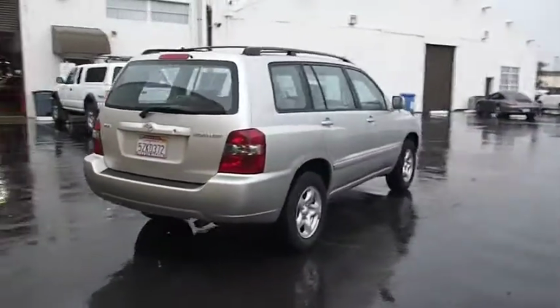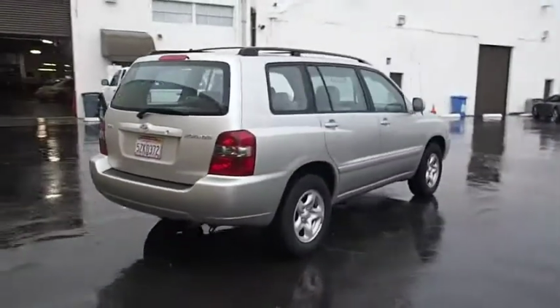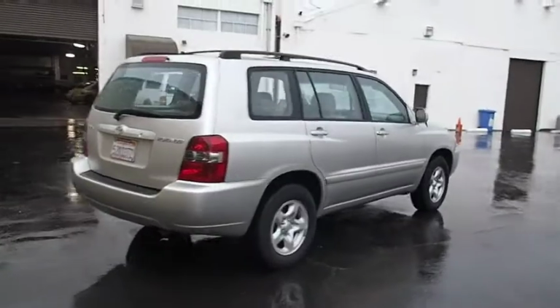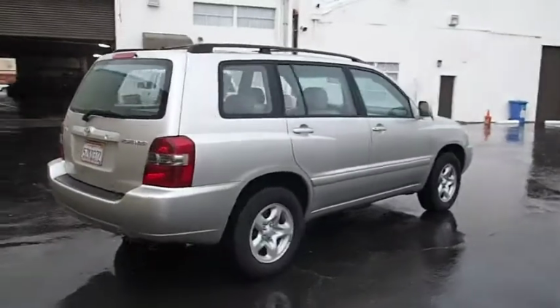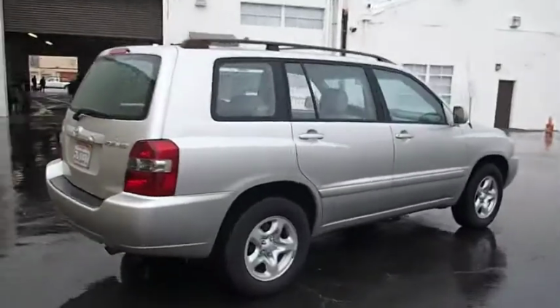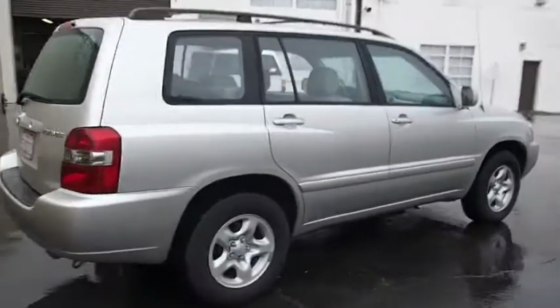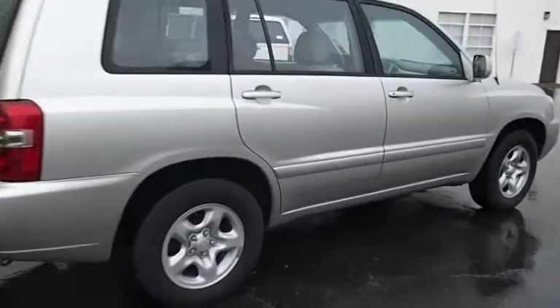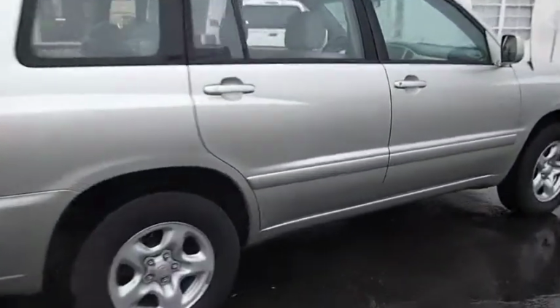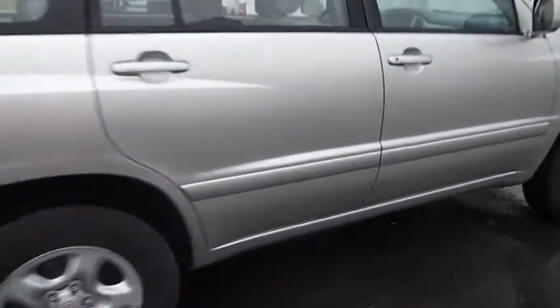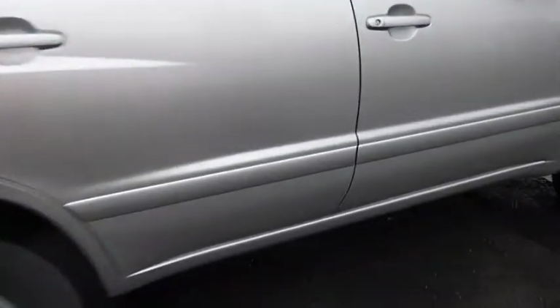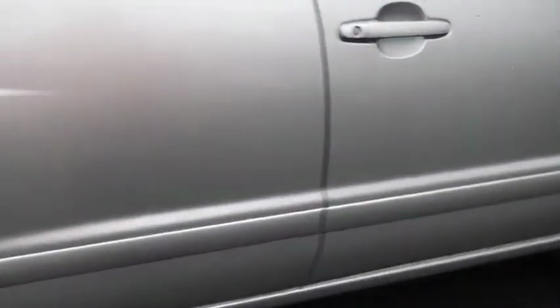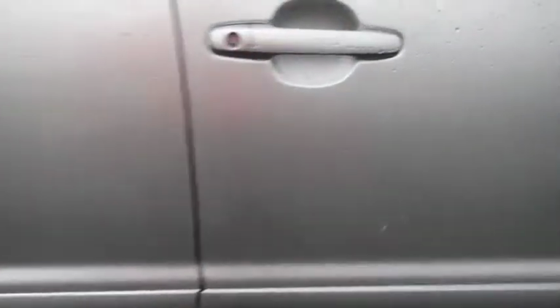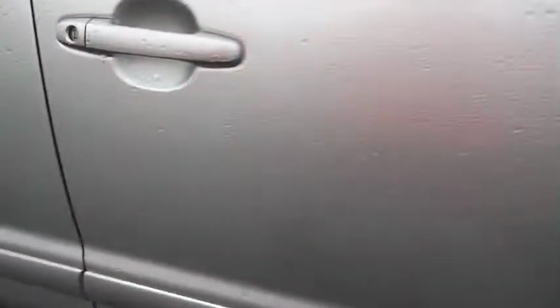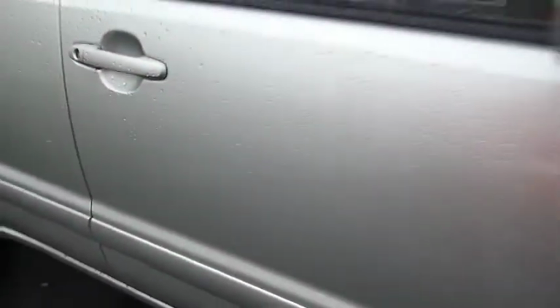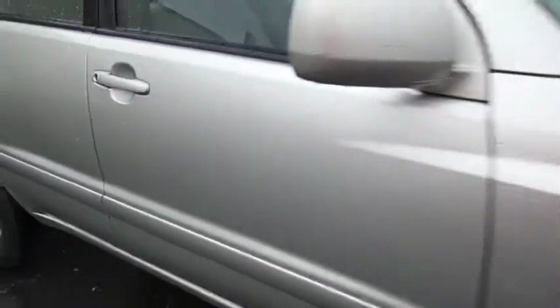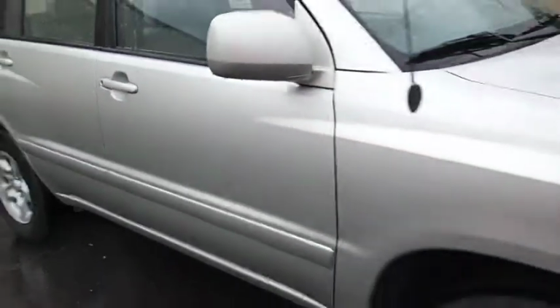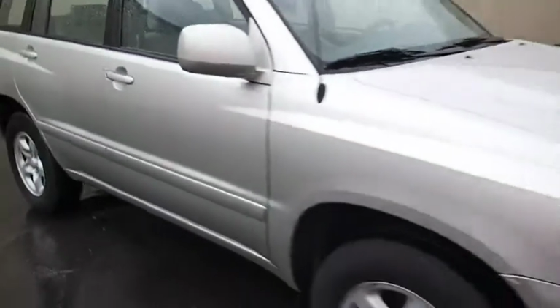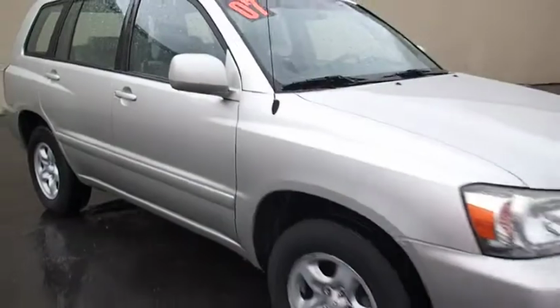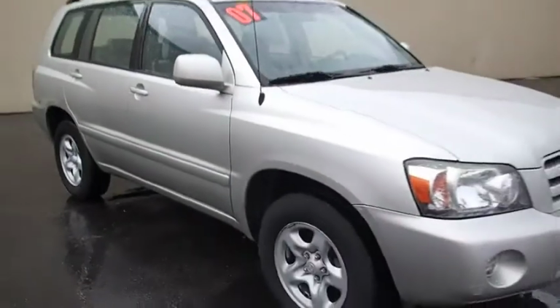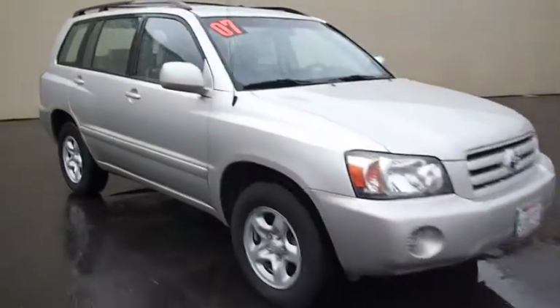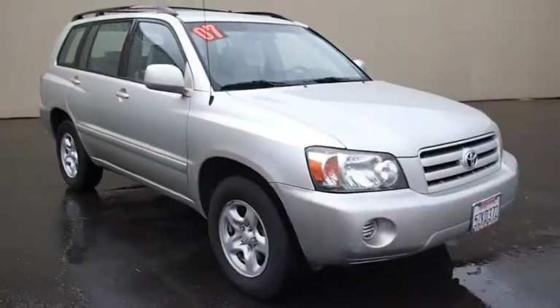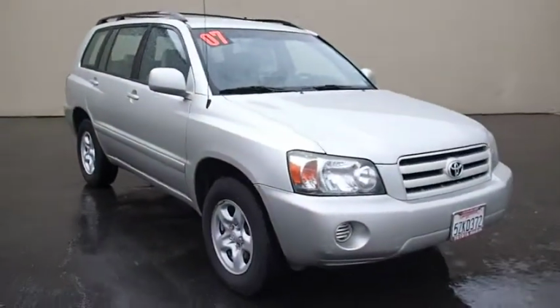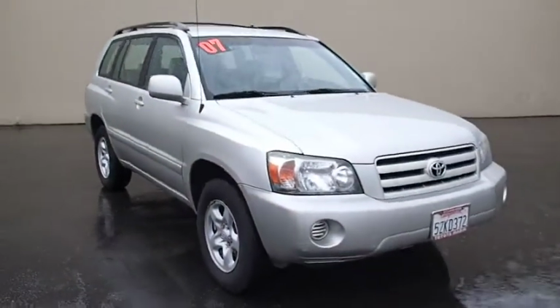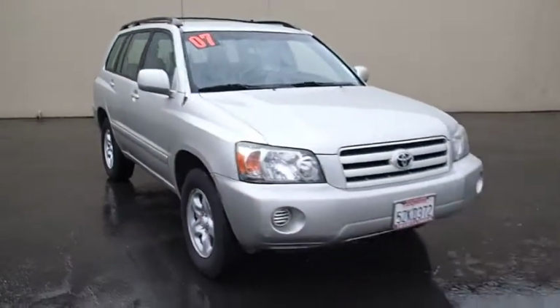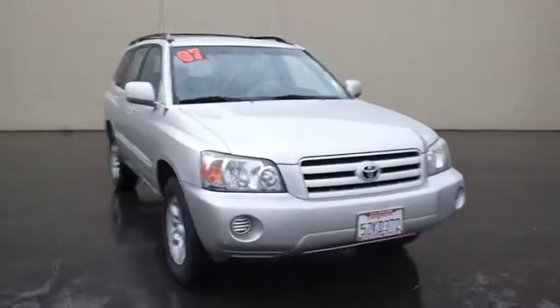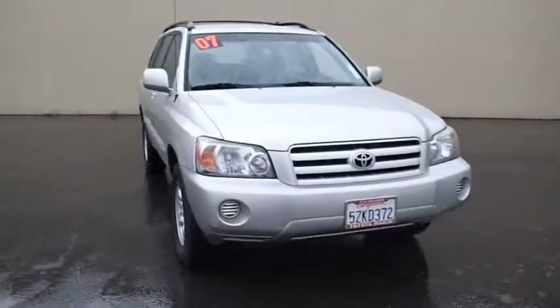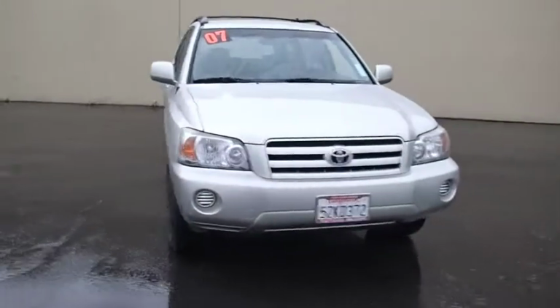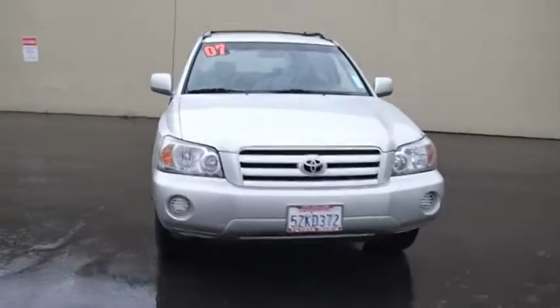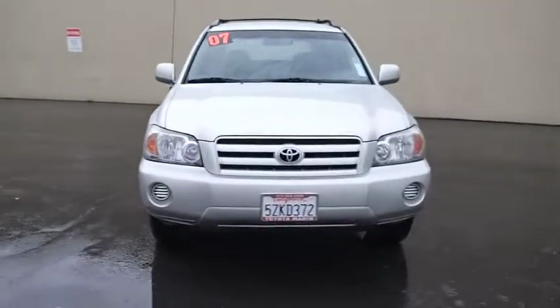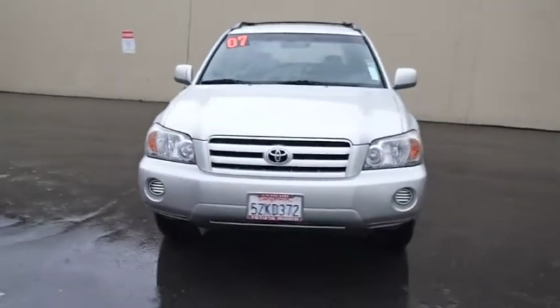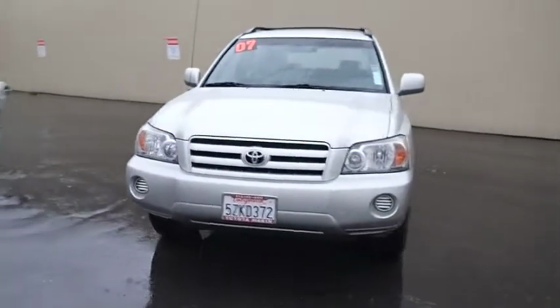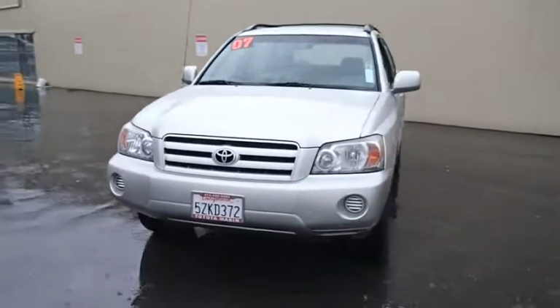A 2010 top safety pick, the Highlander is where substance meets style and is priced below $15,000. This vehicle has less than 90,000 miles.